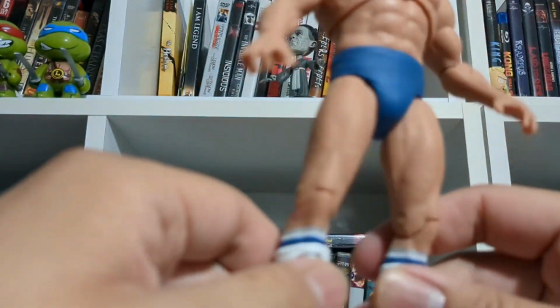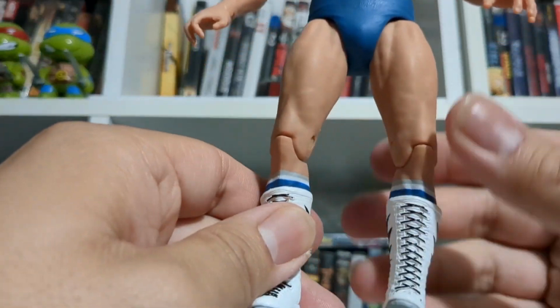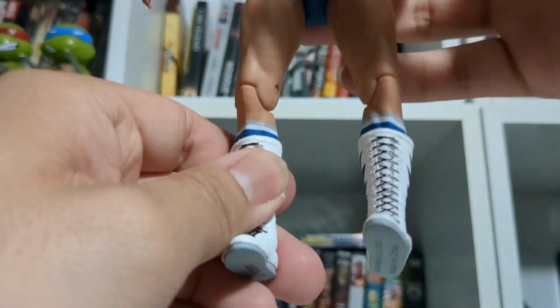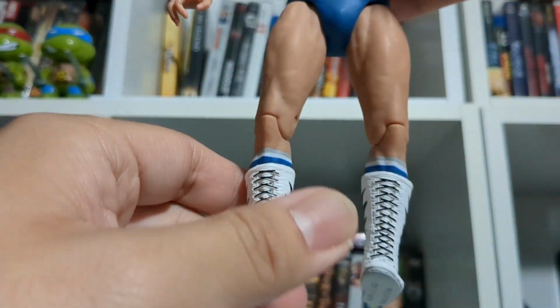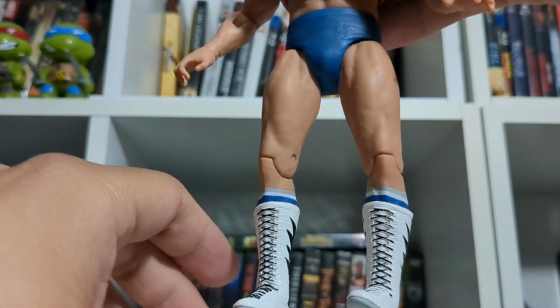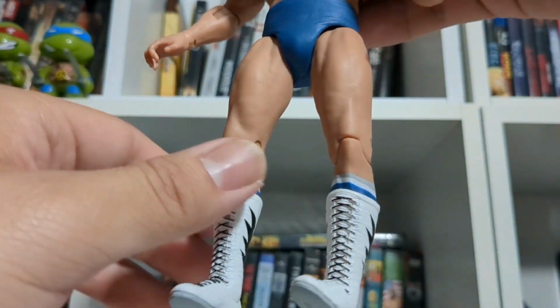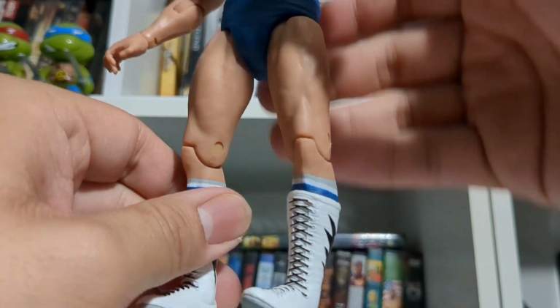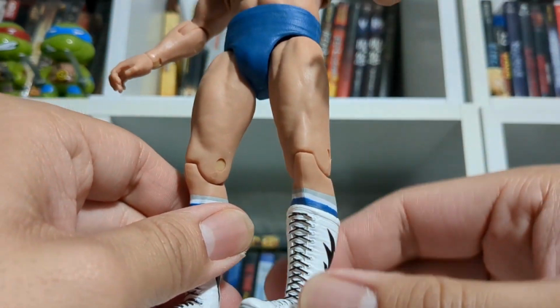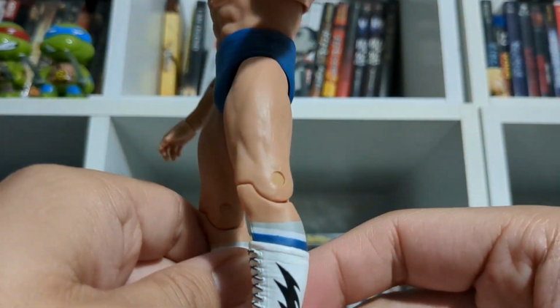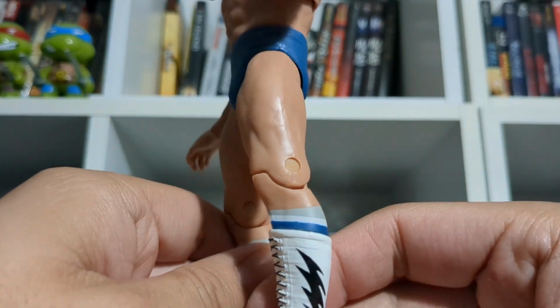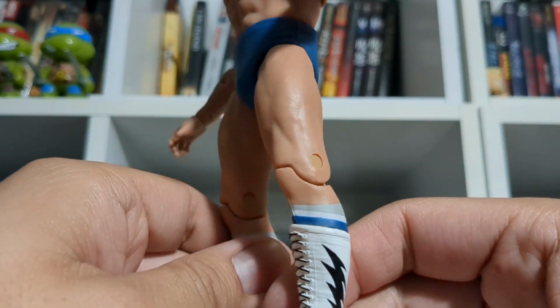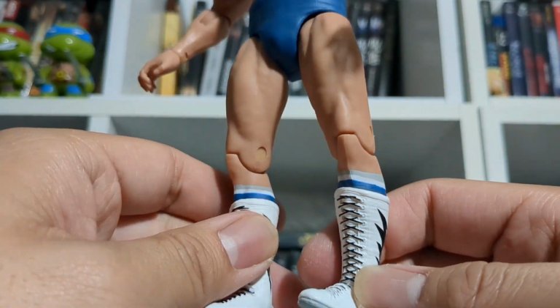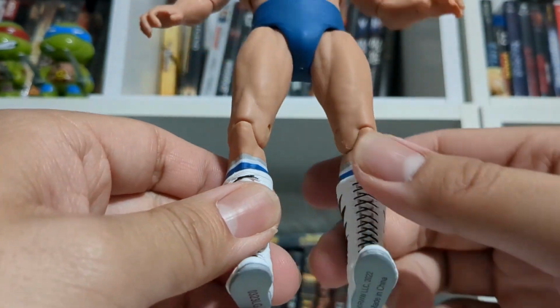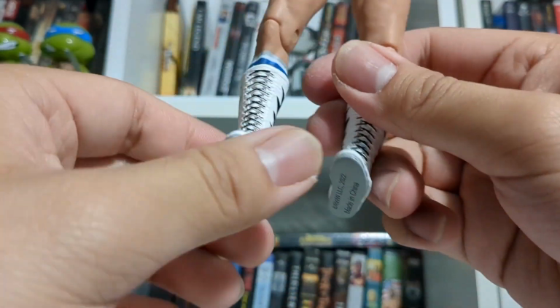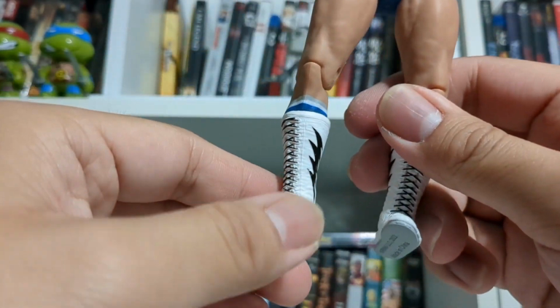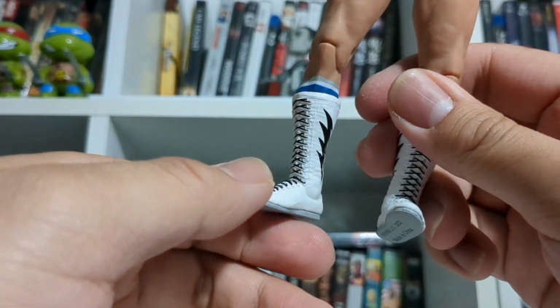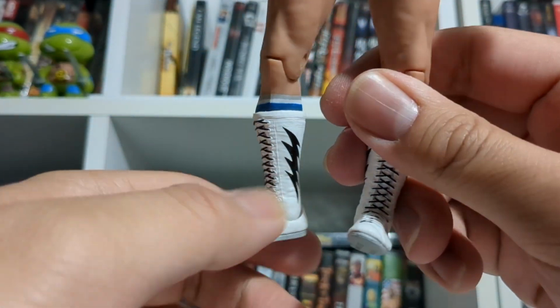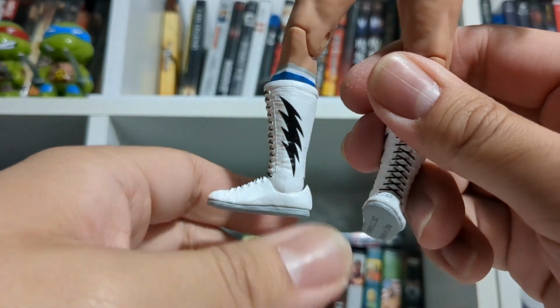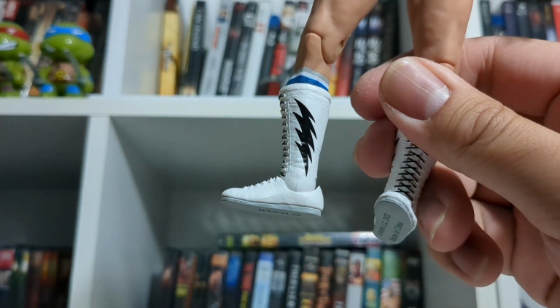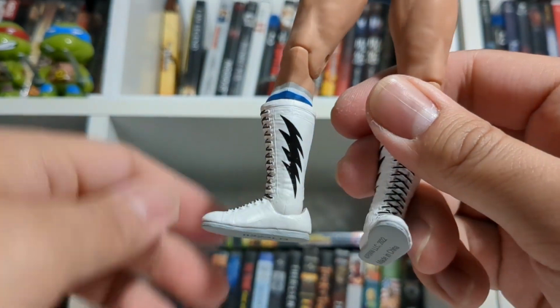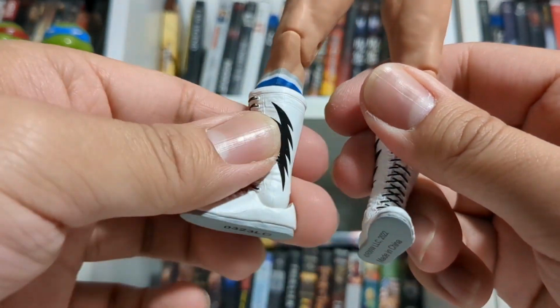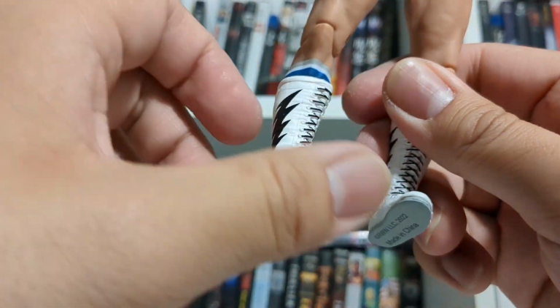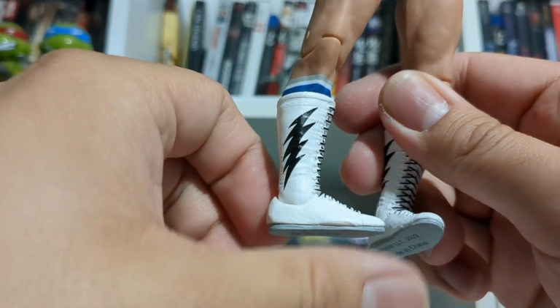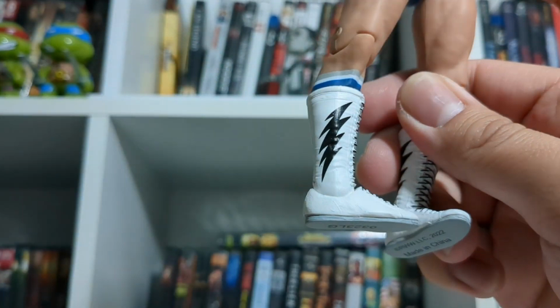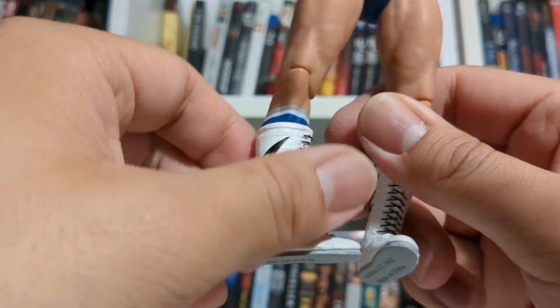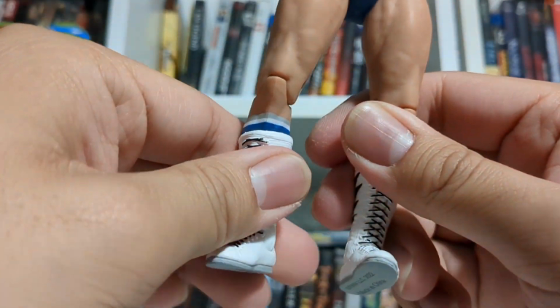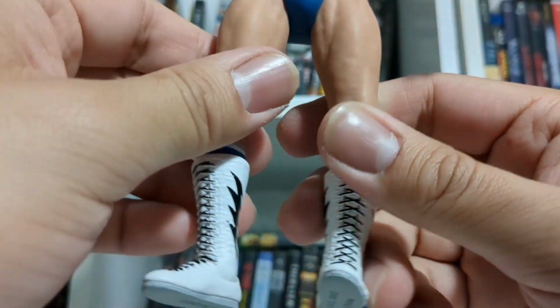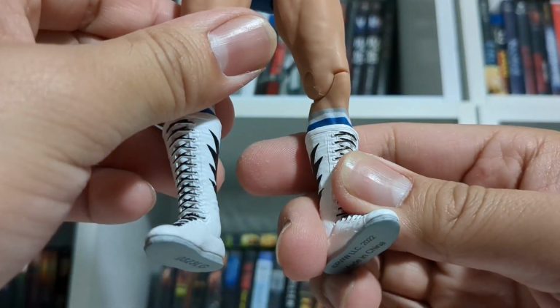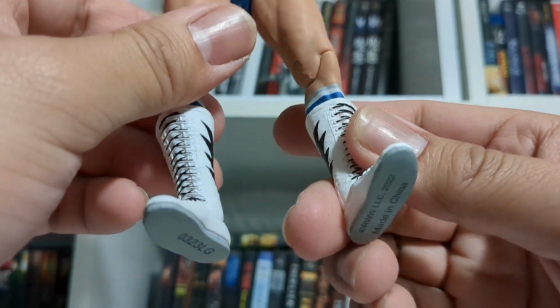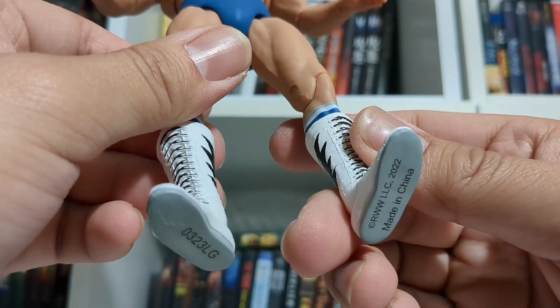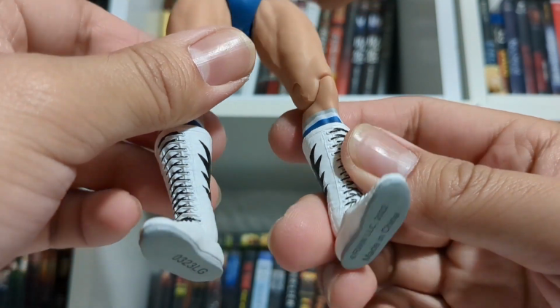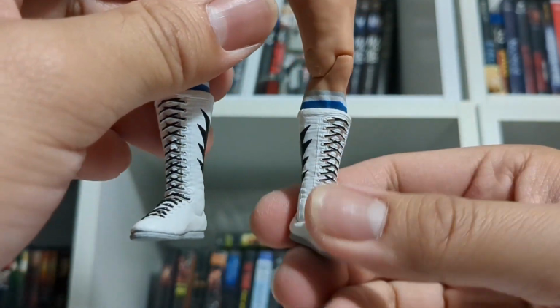The same can be said about the lower half of his body — great musculature. And the details on the boots are very good. You can see he has this kind of lightning bolt effect going on — very, very cool.